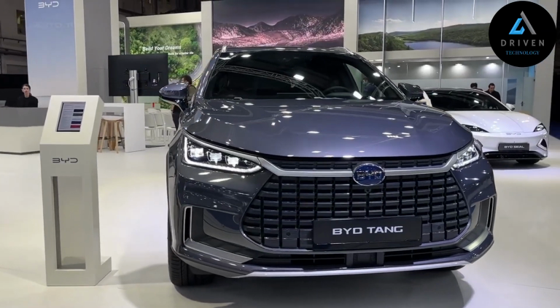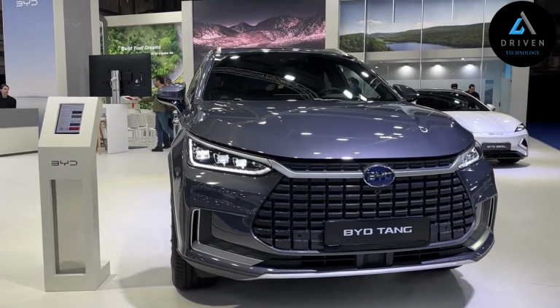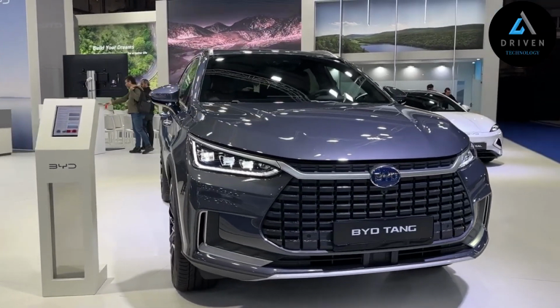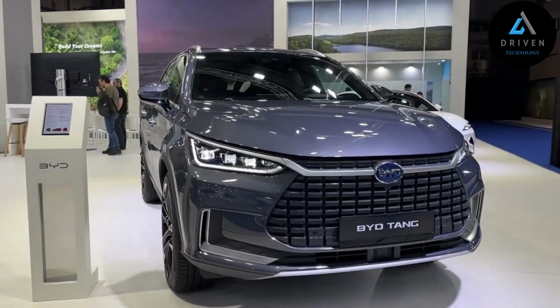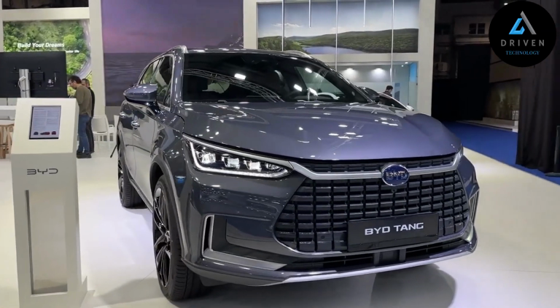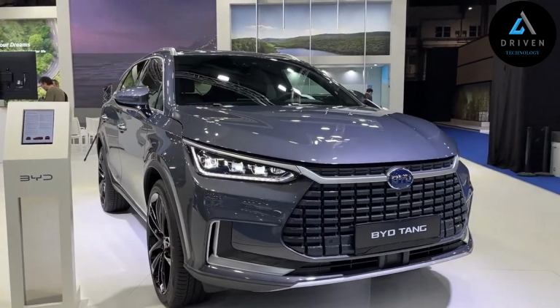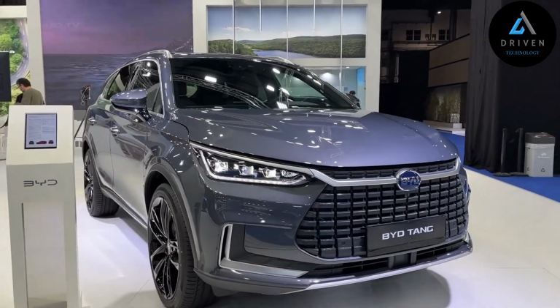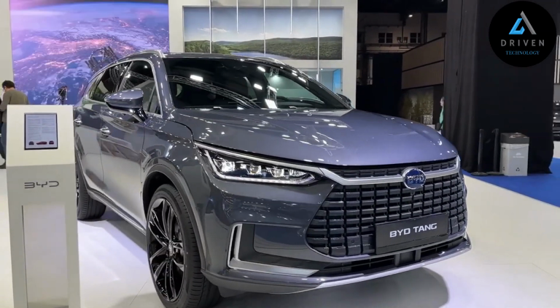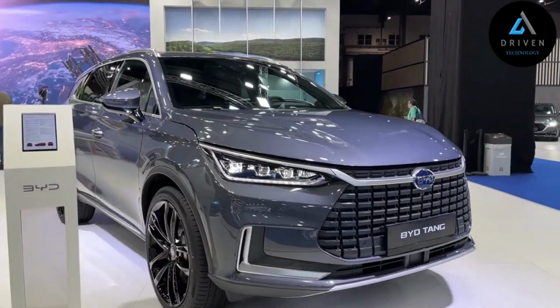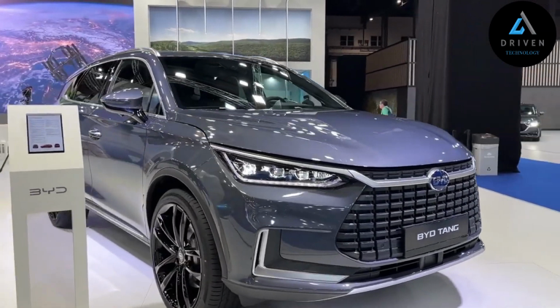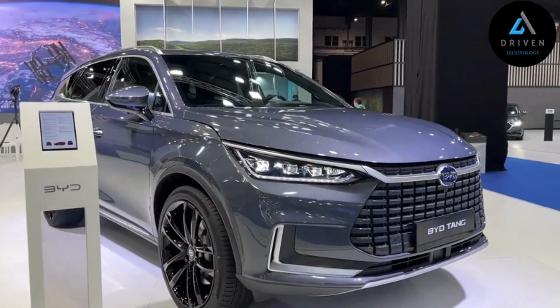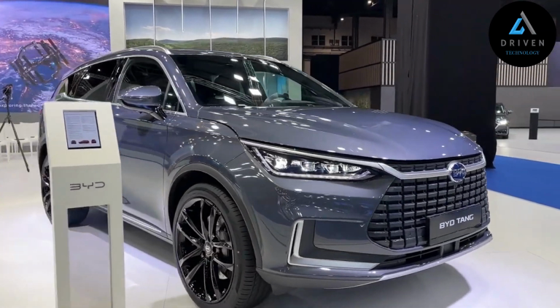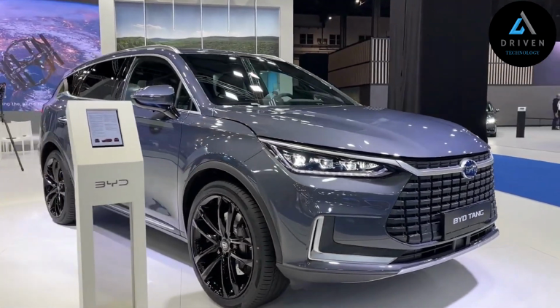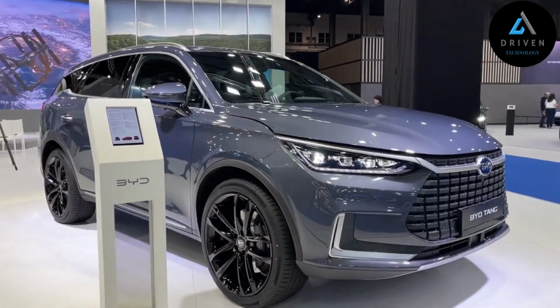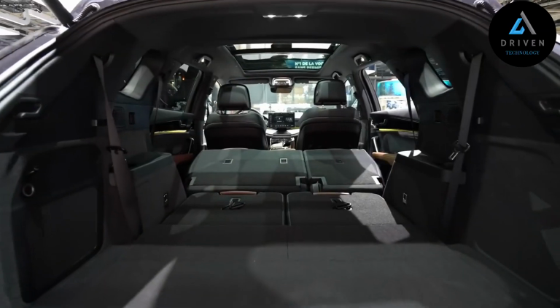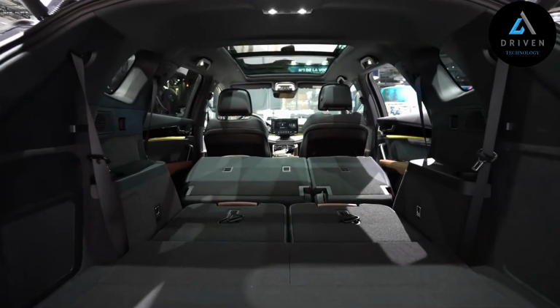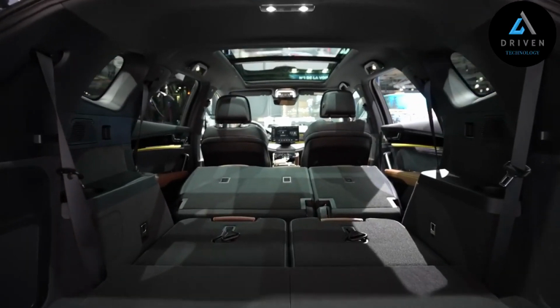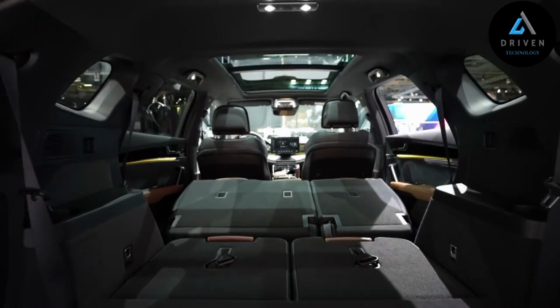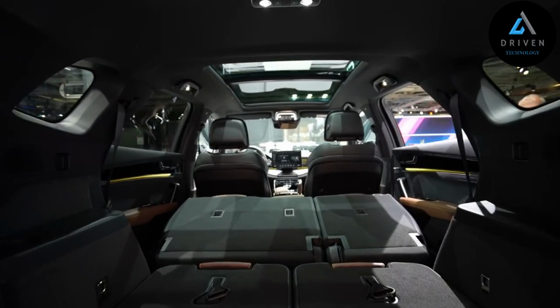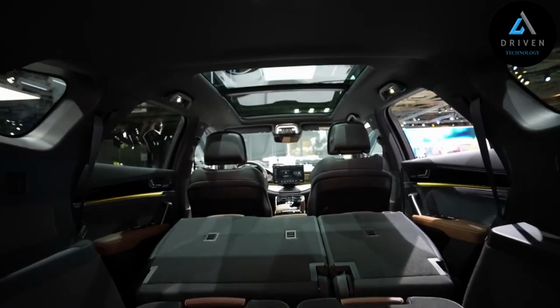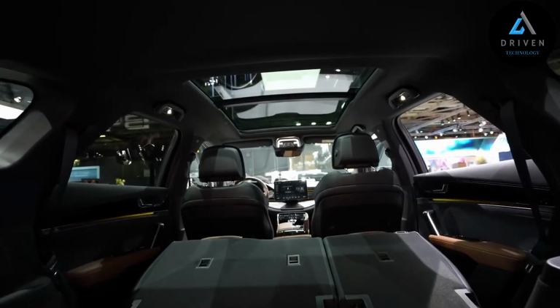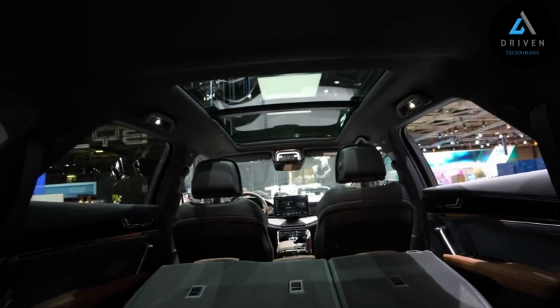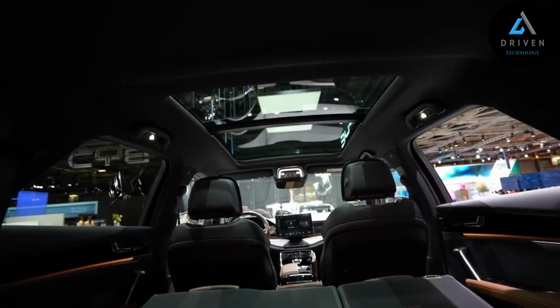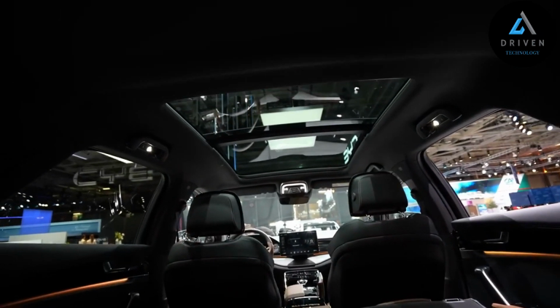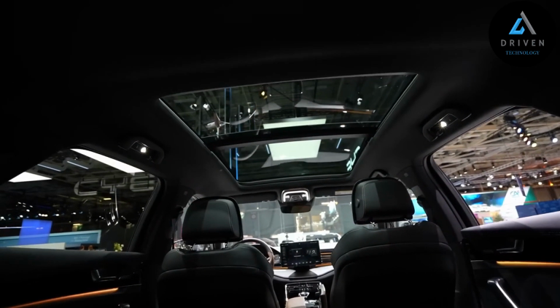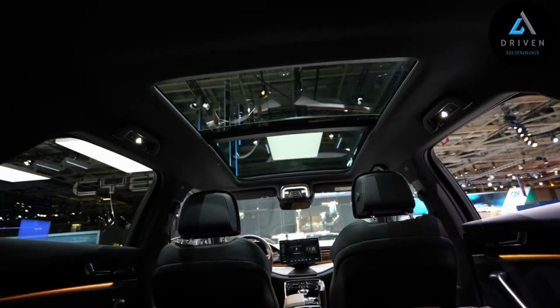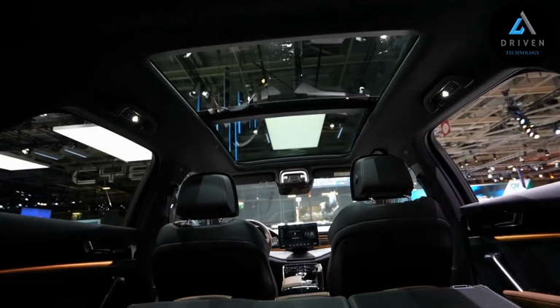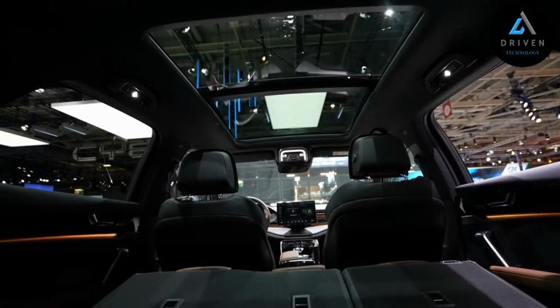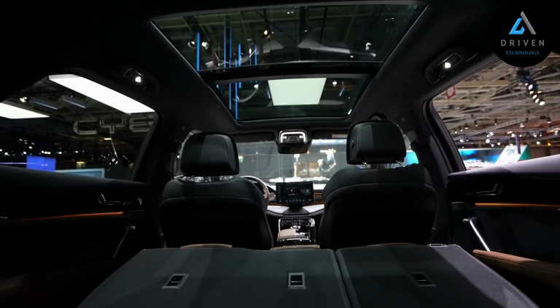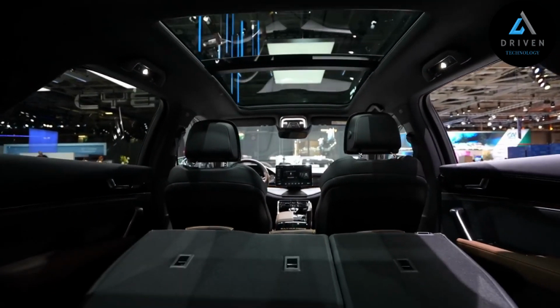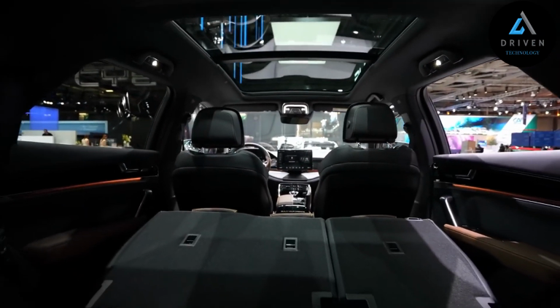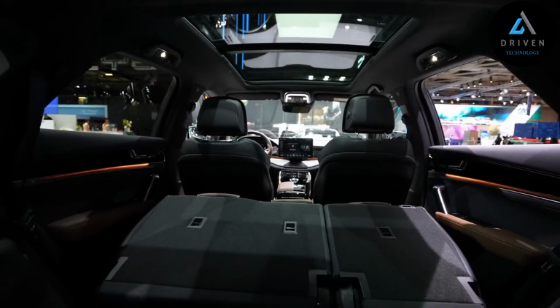BYD has been a pioneering name in the battery industry for more than 29 years. Our latest game-changing blade battery has passed a series of extreme tests in rigorous conditions, making it one of the world's safest batteries.